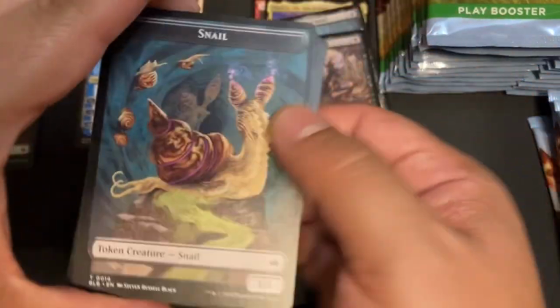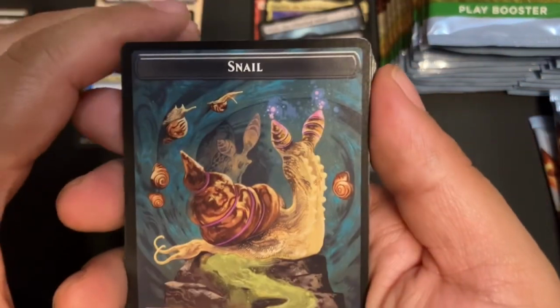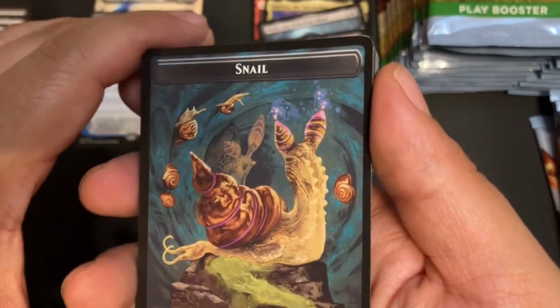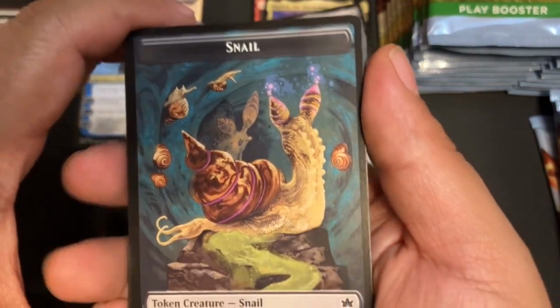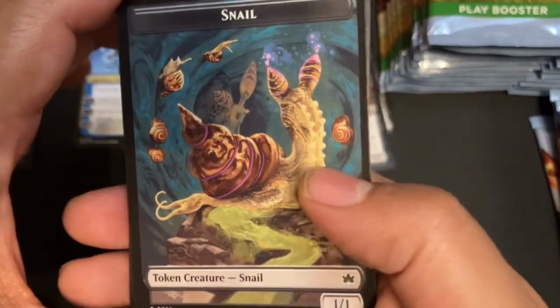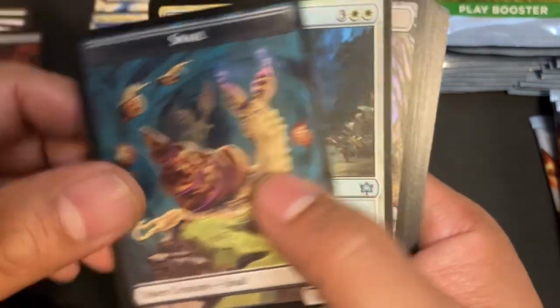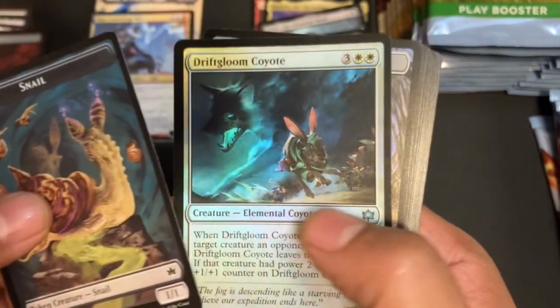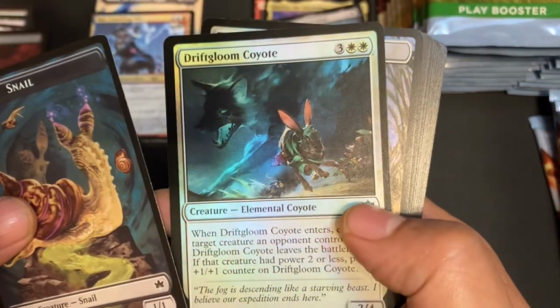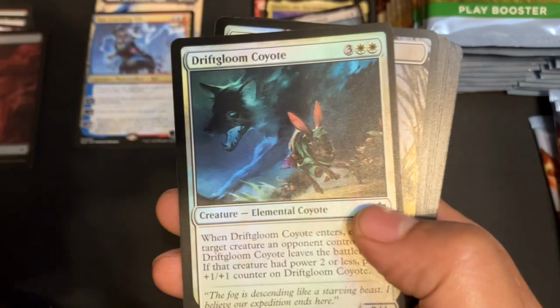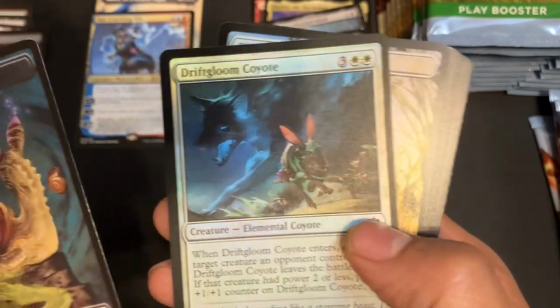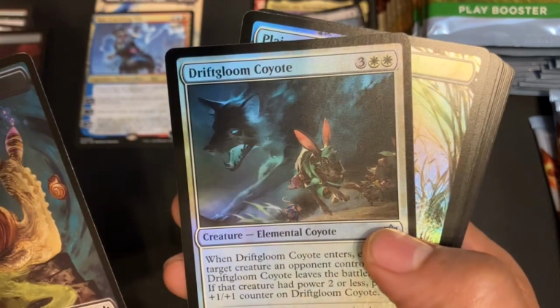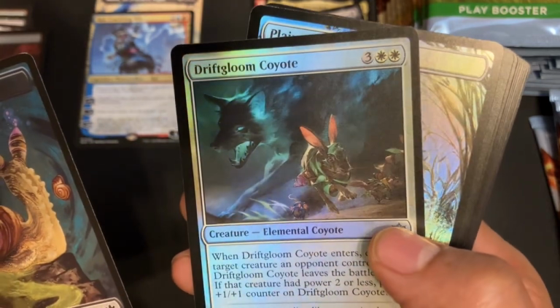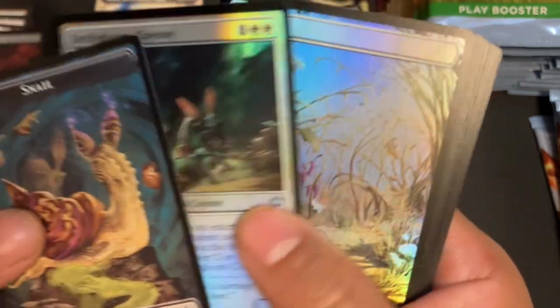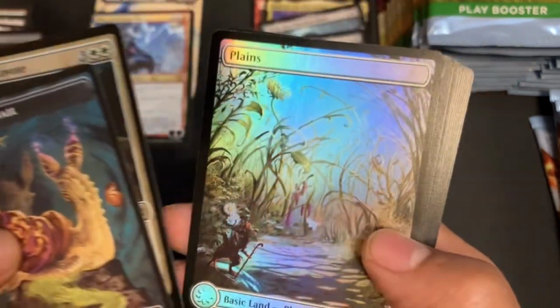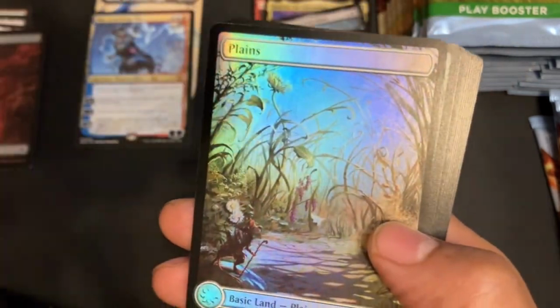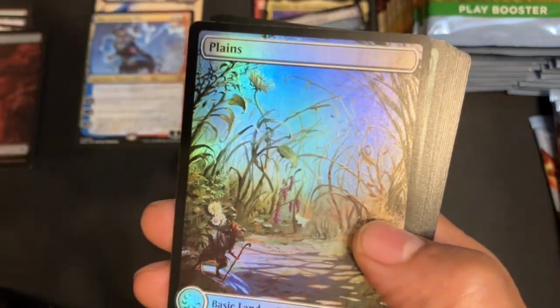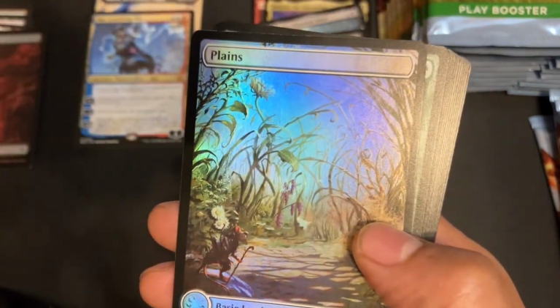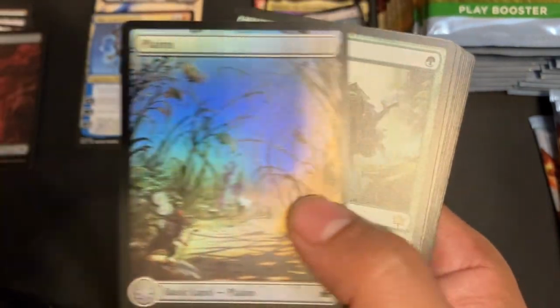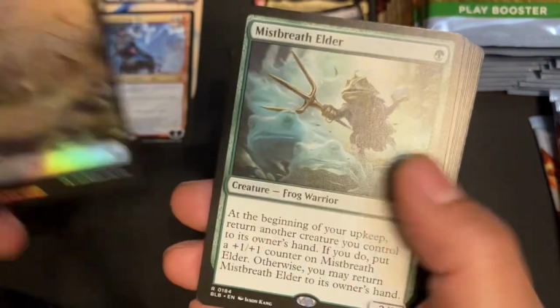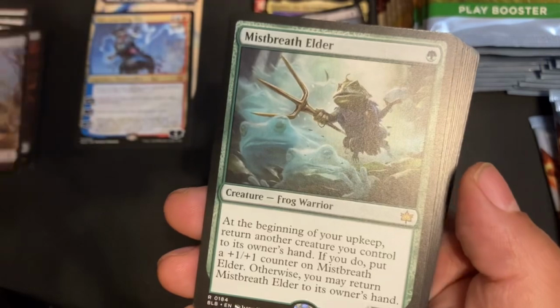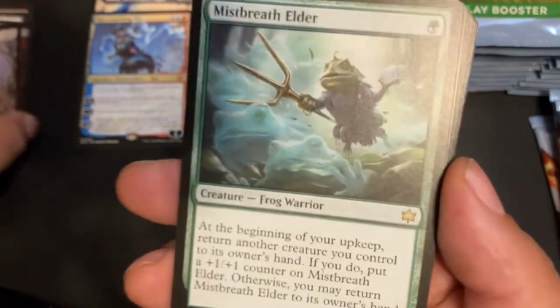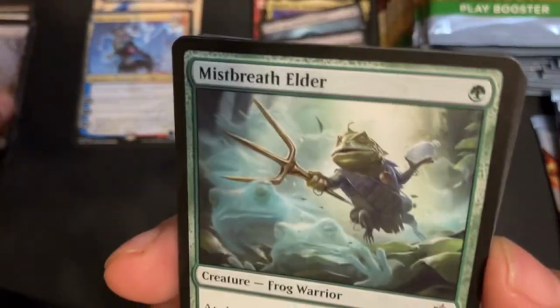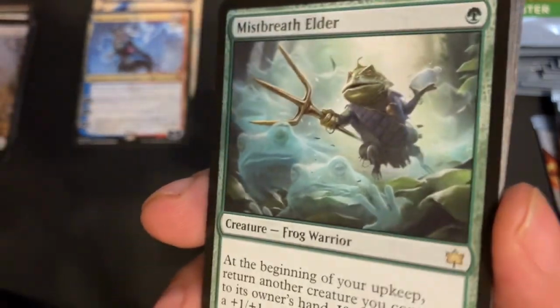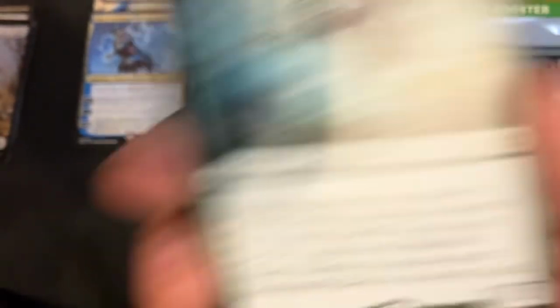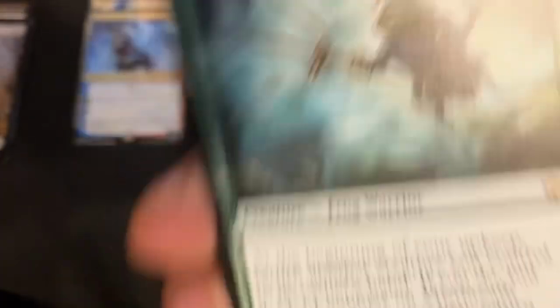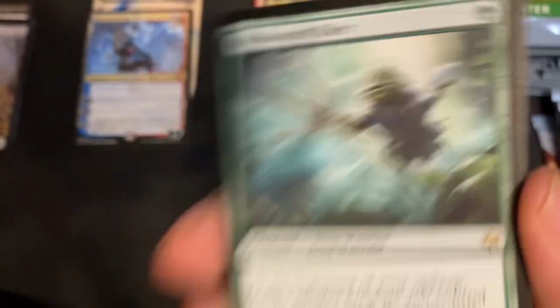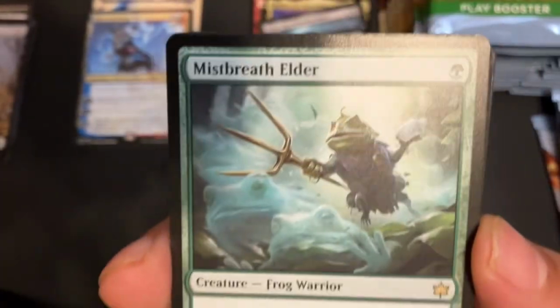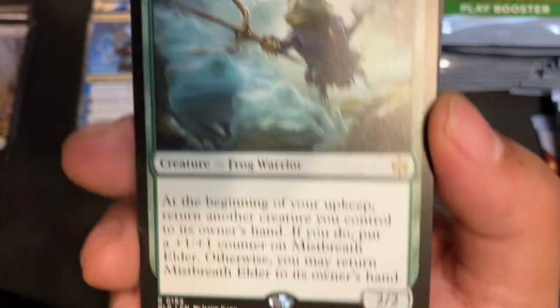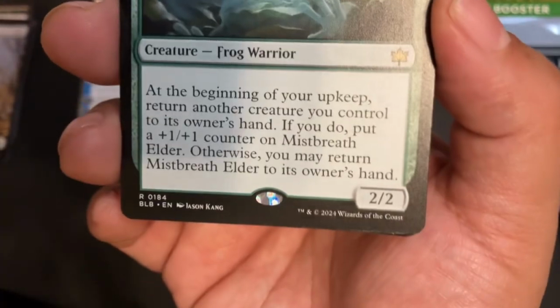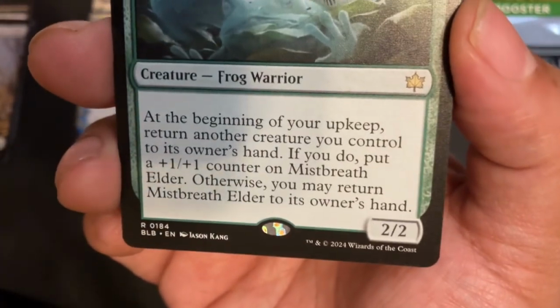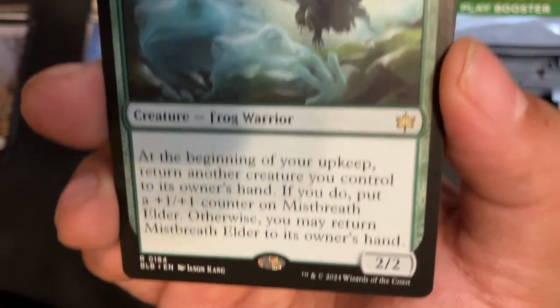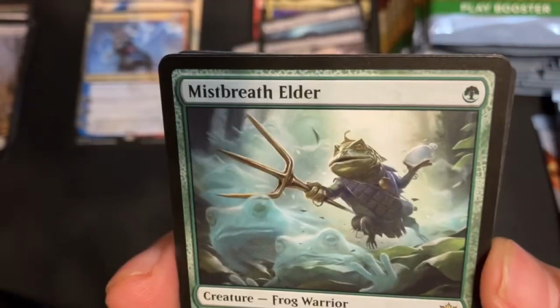Oh hey, there's a snail to go with Whorl. Foil Rift Gloom Coyote. A beautiful Foil Plains. Mistbreath Elder — that's a strong card, I love this card. One-drop, 2/2 already? That's neat.